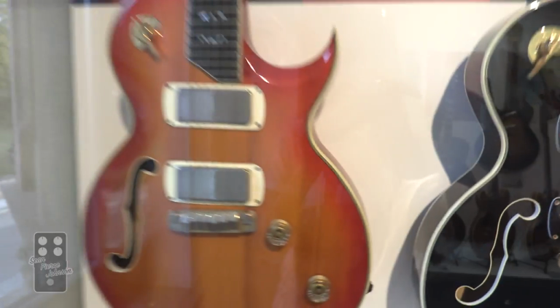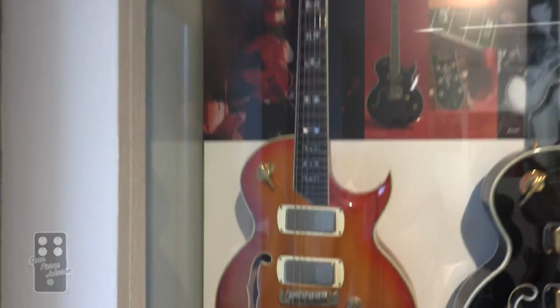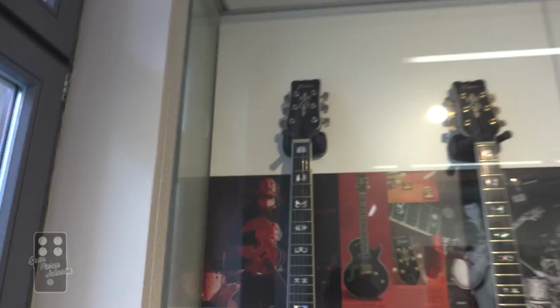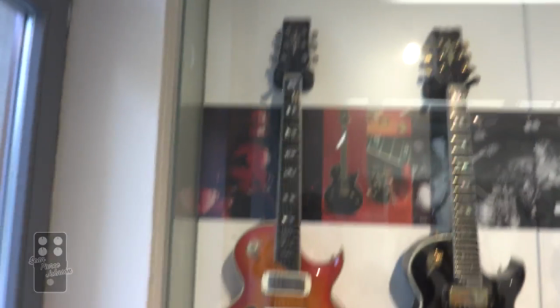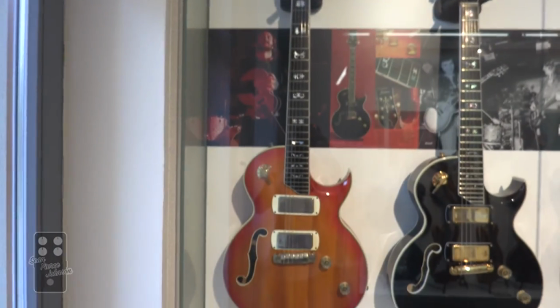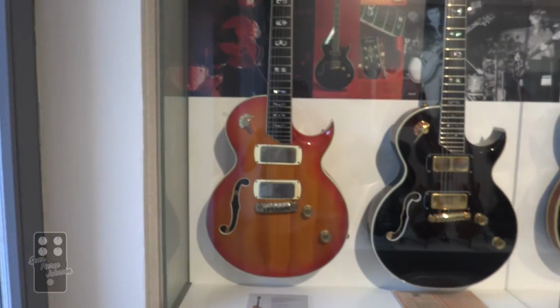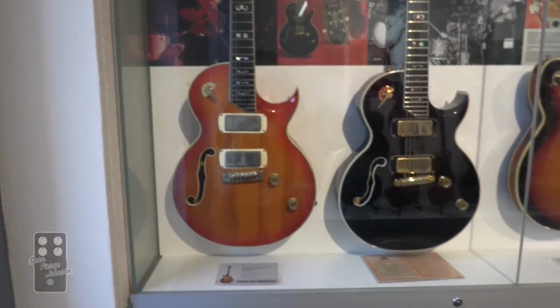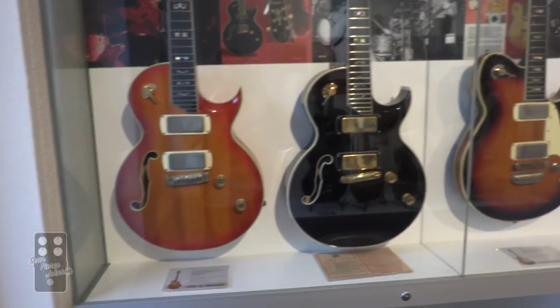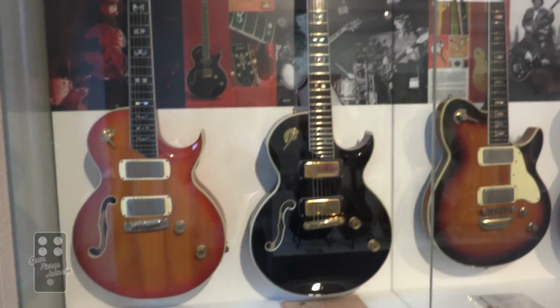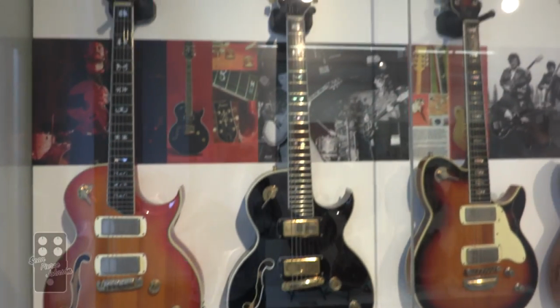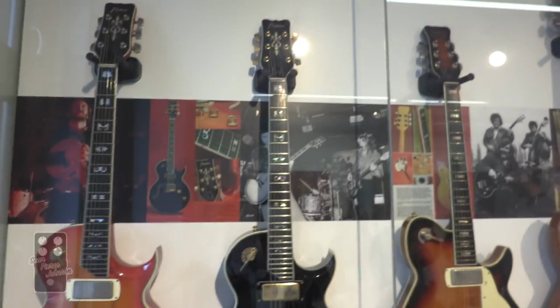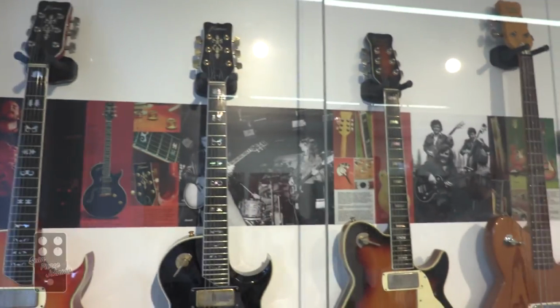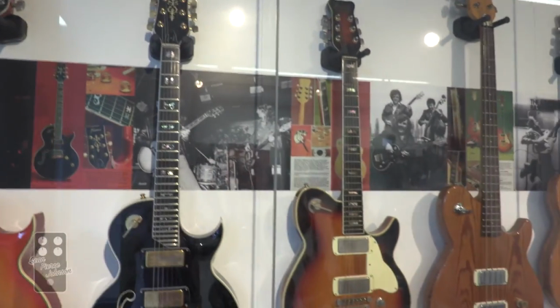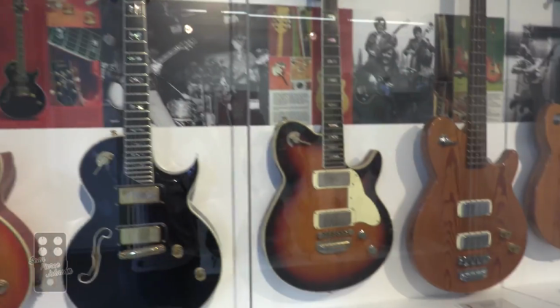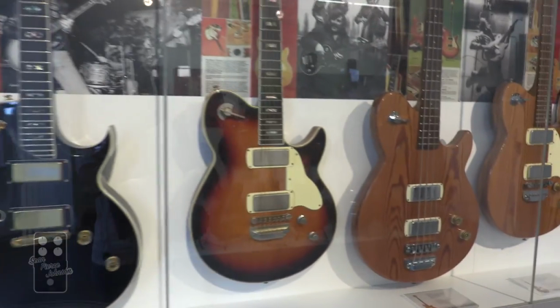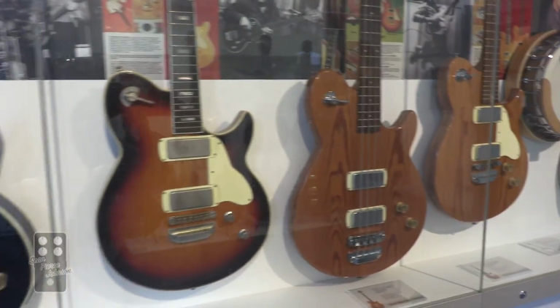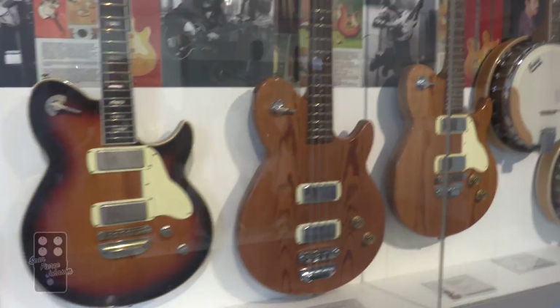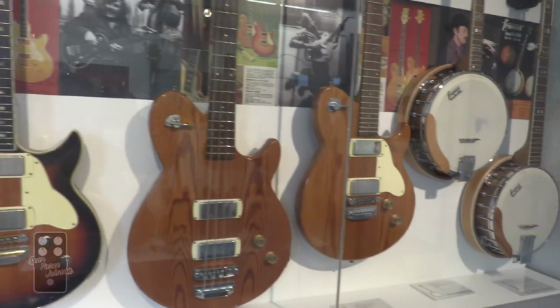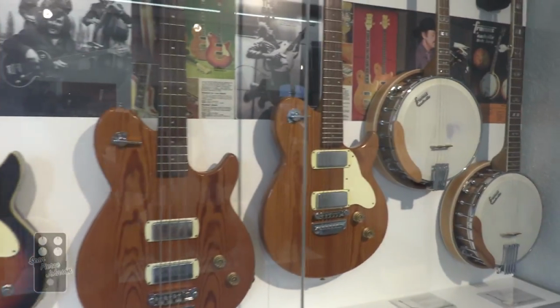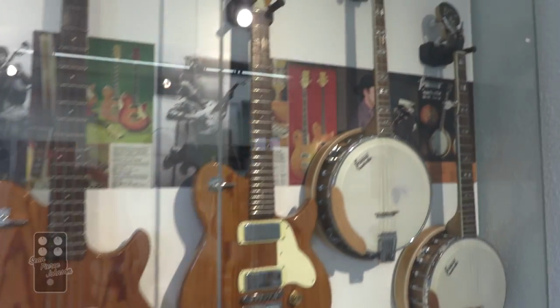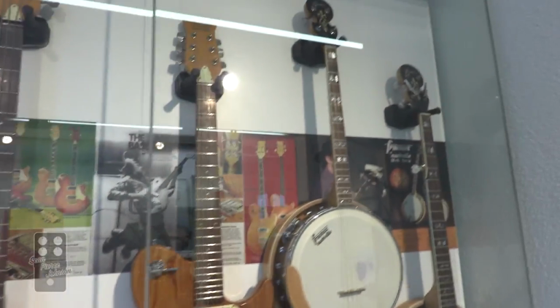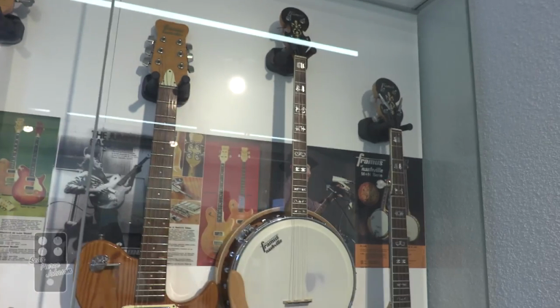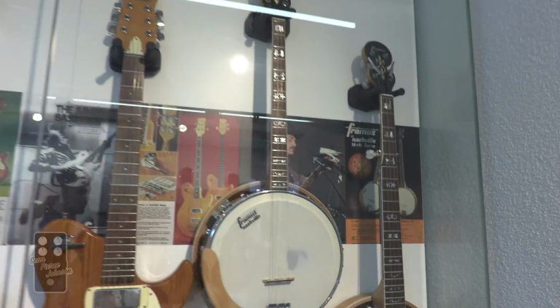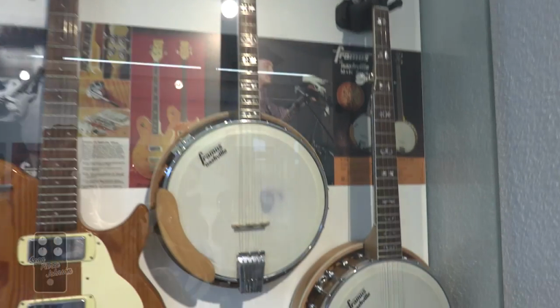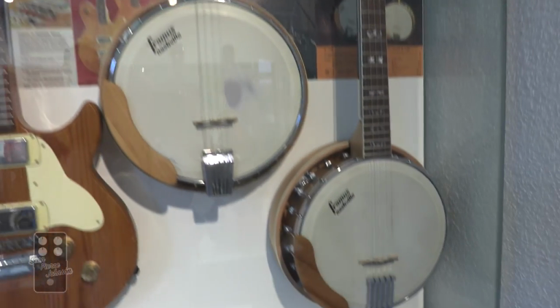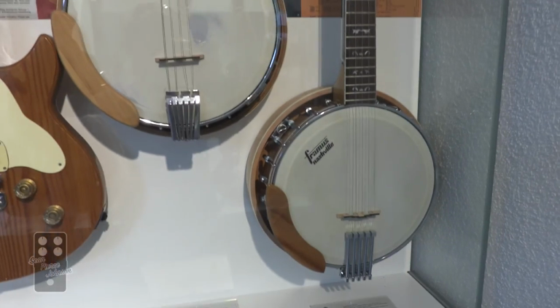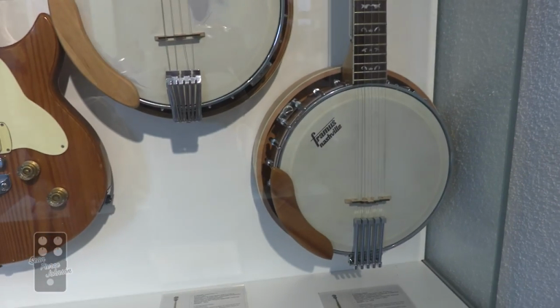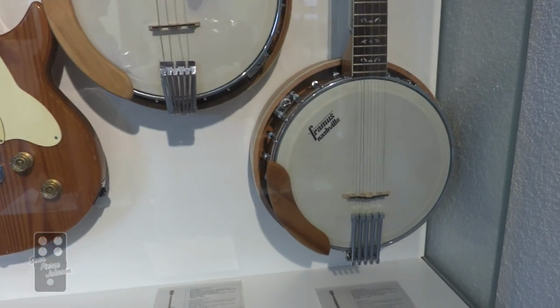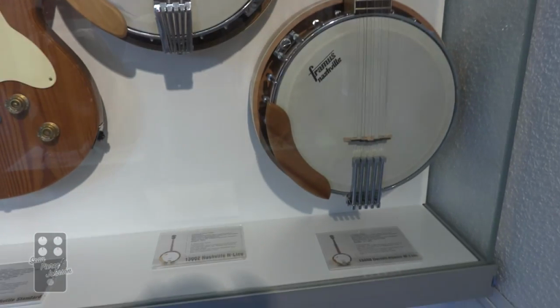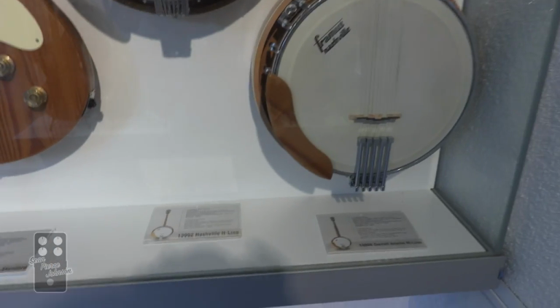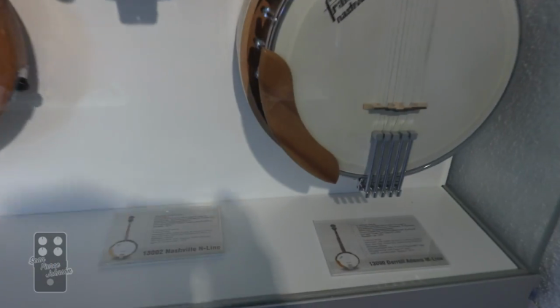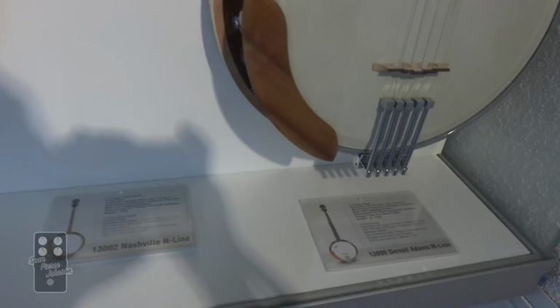Mid-70s. Shapes evolving. 1975. And look — the bandos have evolved. Look at that. Much different than those other ones in the case.